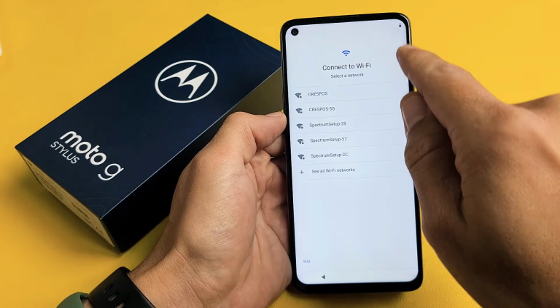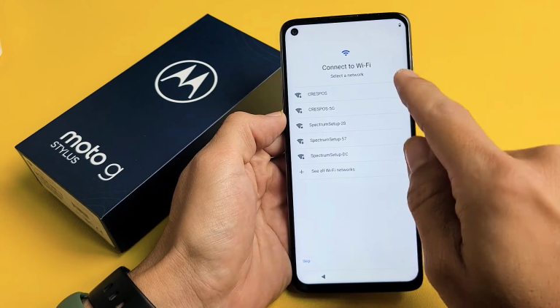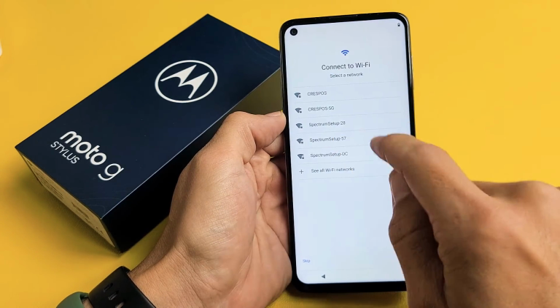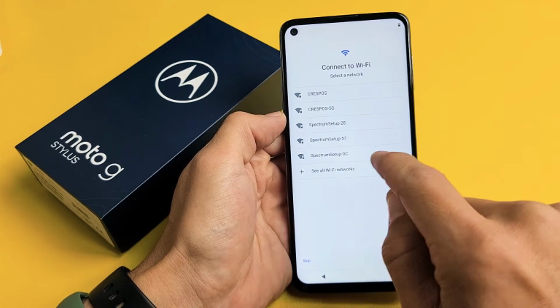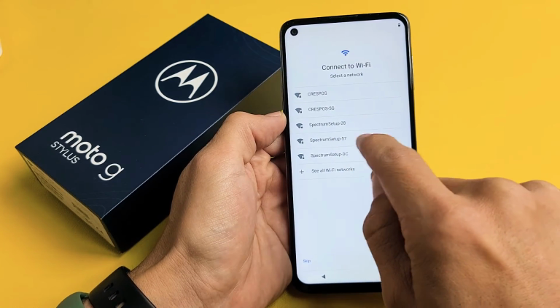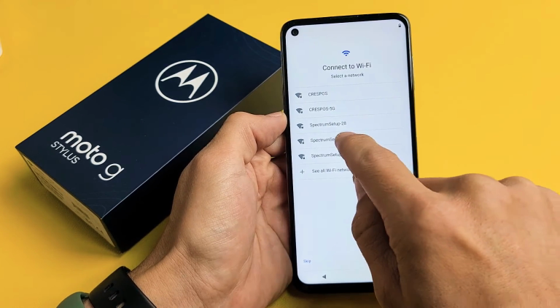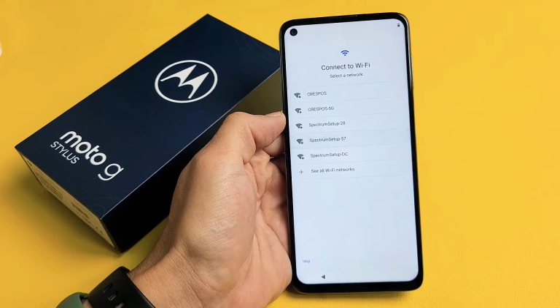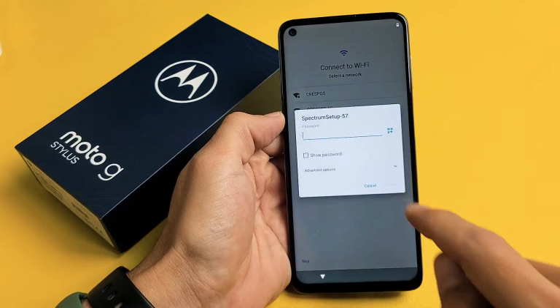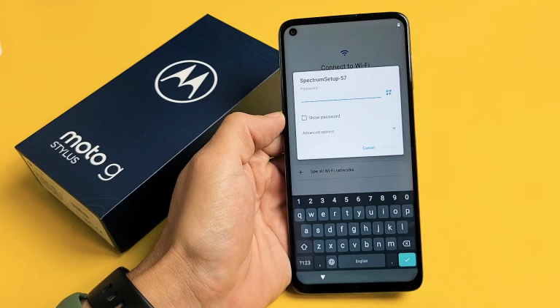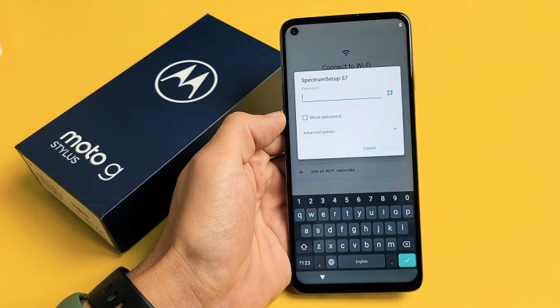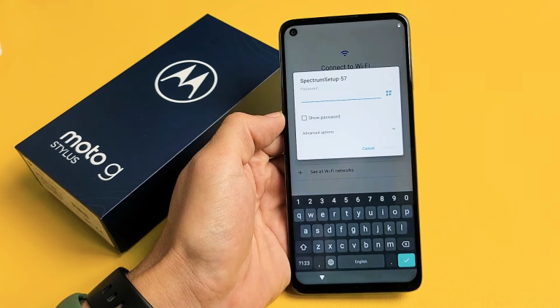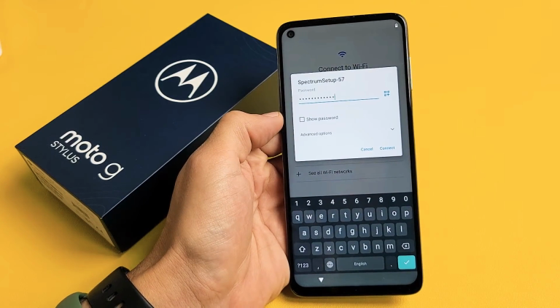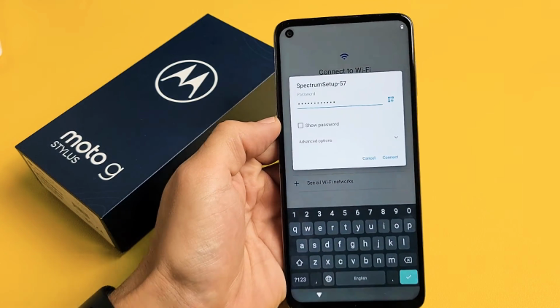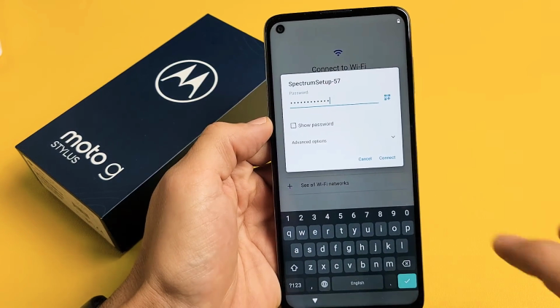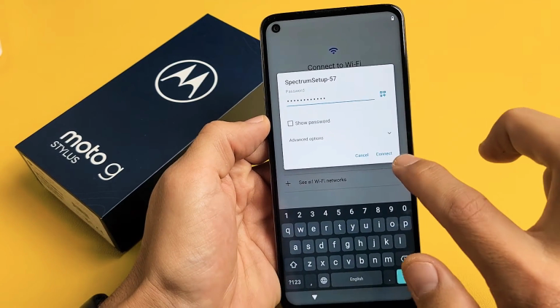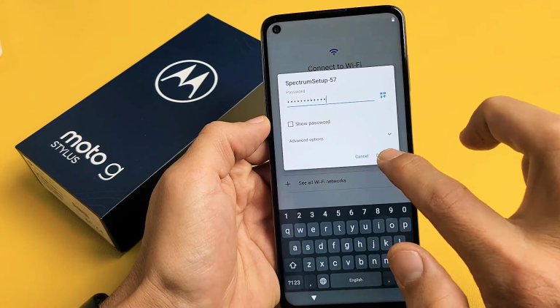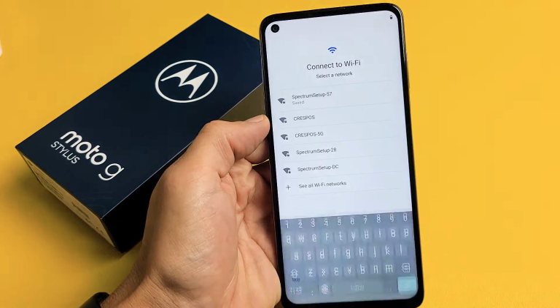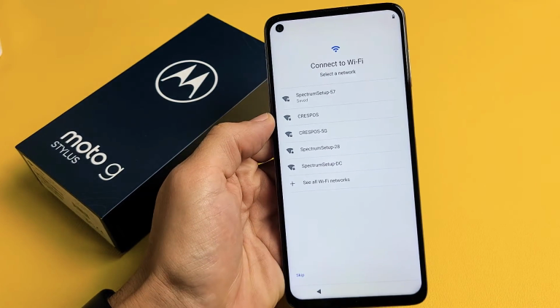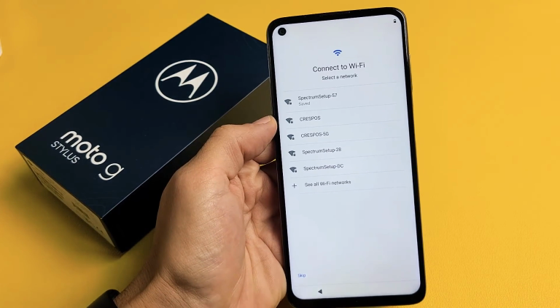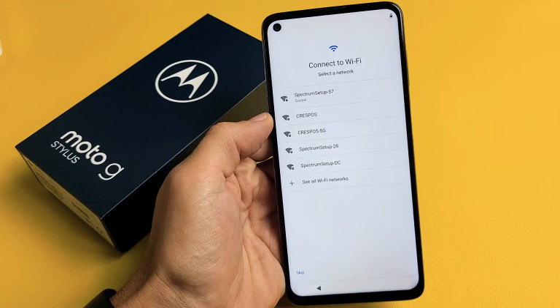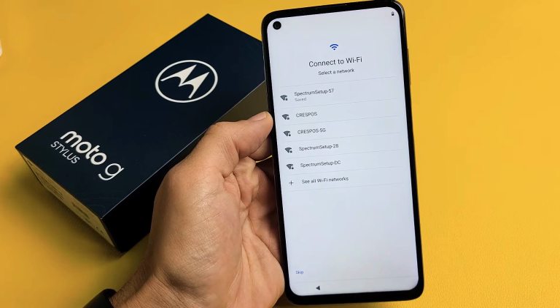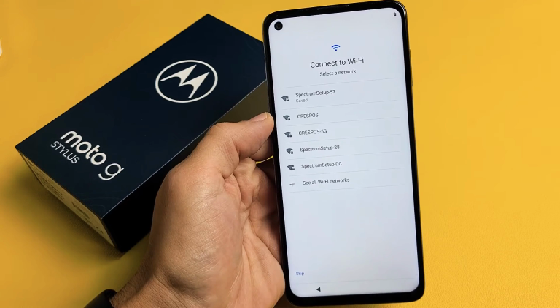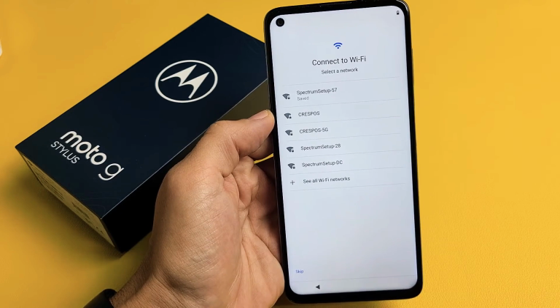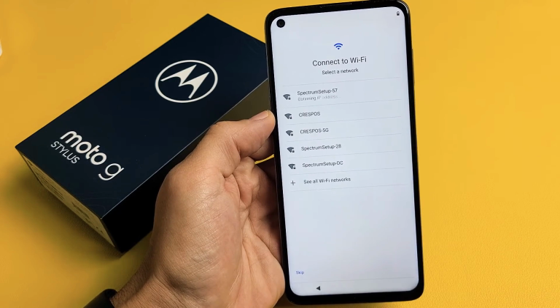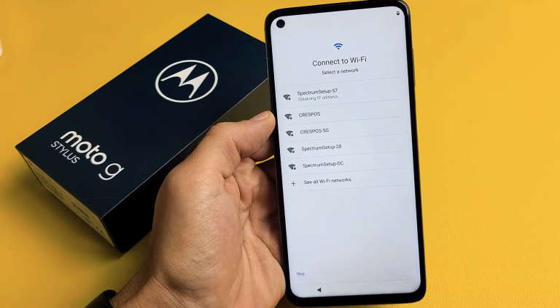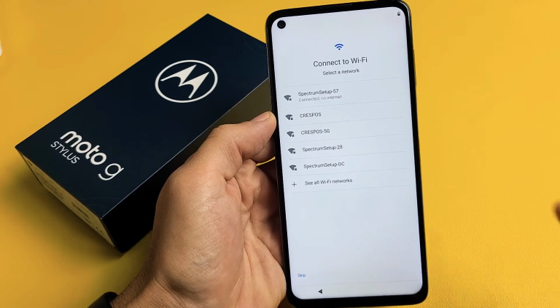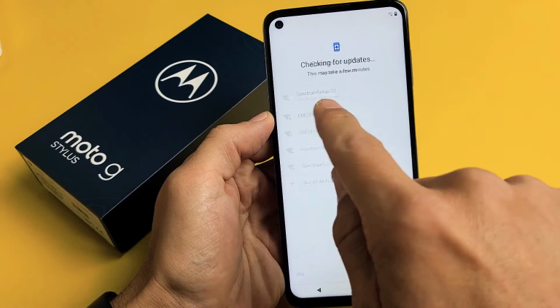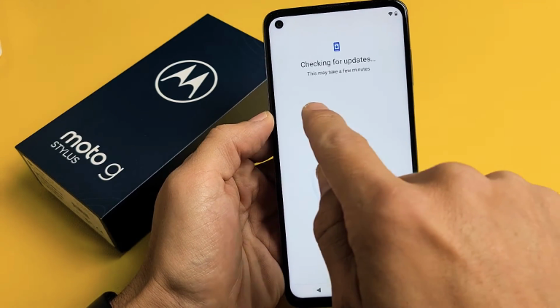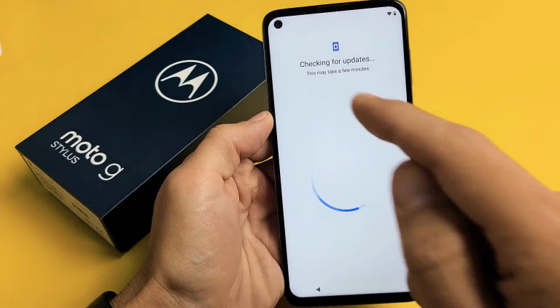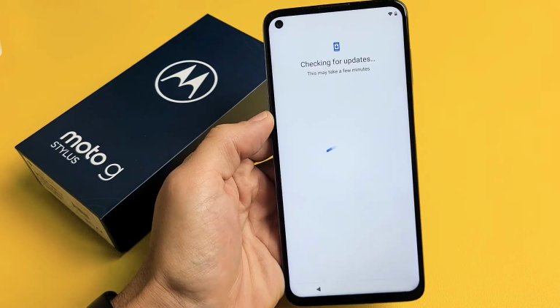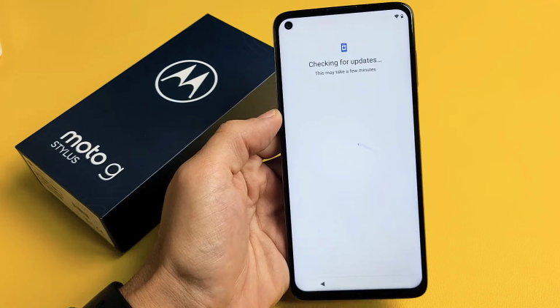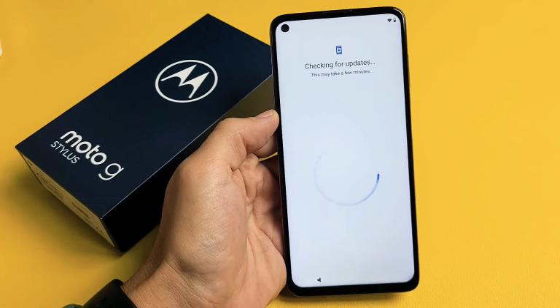From here, Wi-Fi. Let me go ahead and connect to my Wi-Fi here. Let's put in my password. After you put your password in, tap on Connect. Obtaining IP address — it said Connected. Now checking for updates.